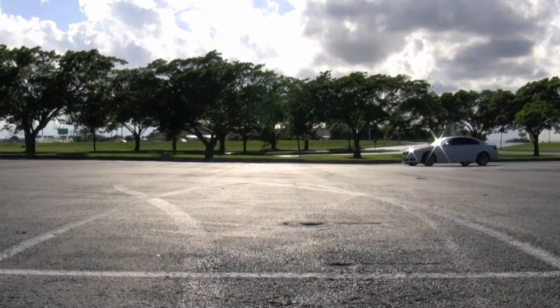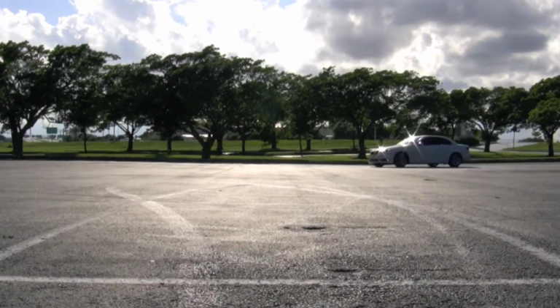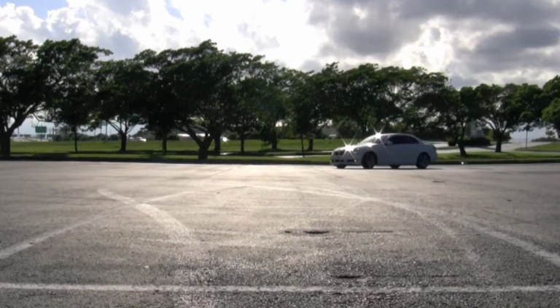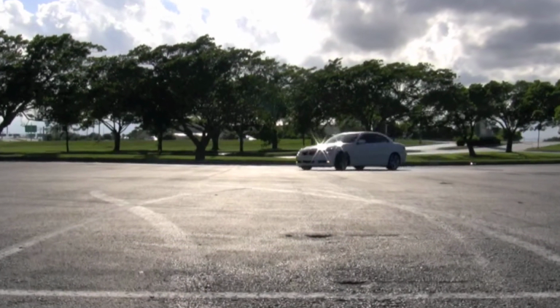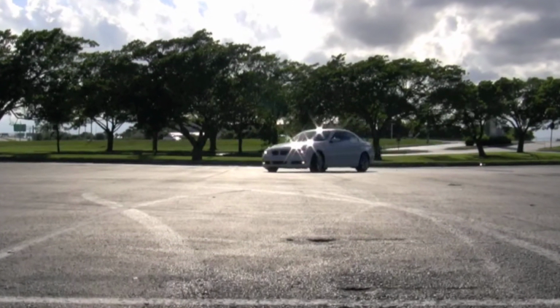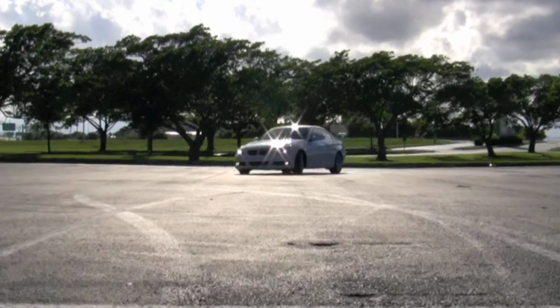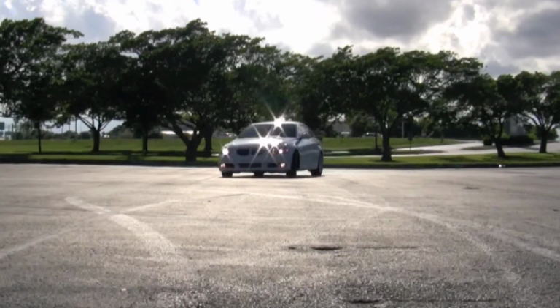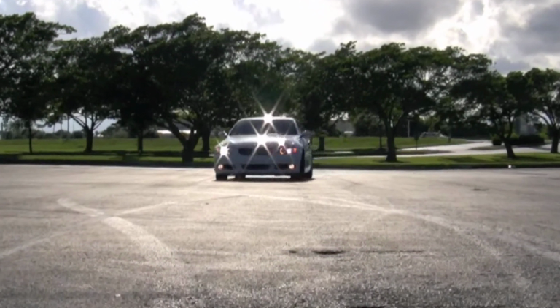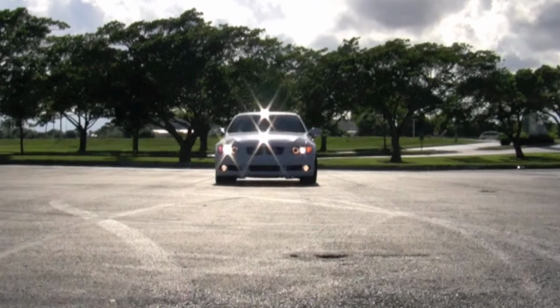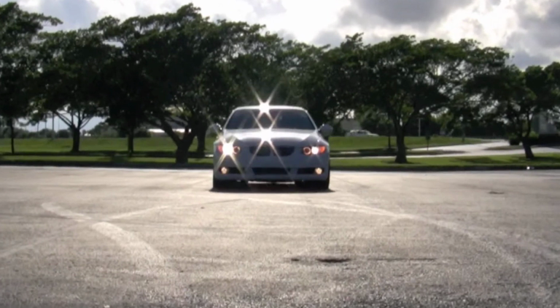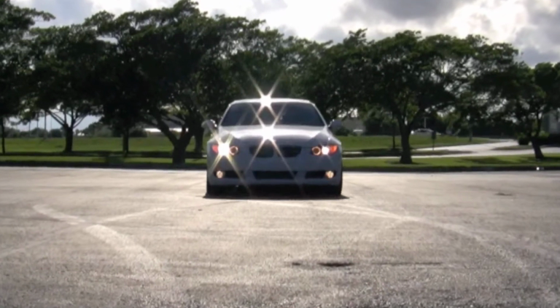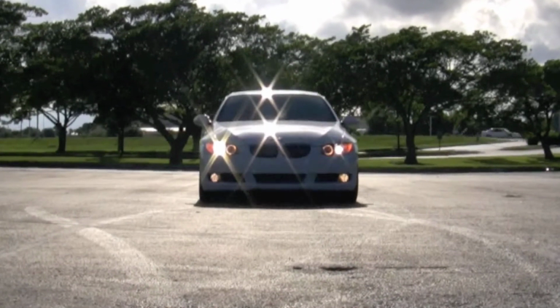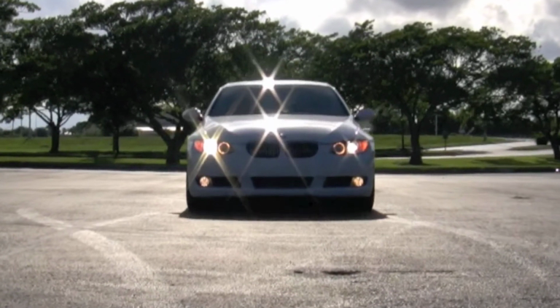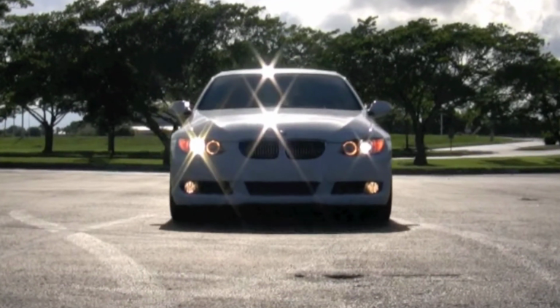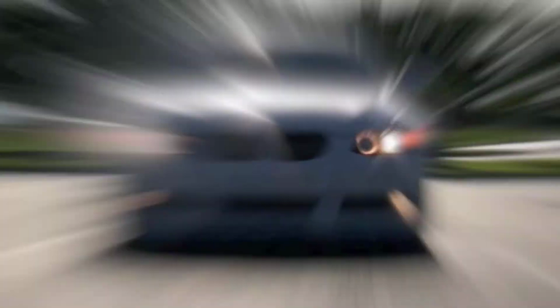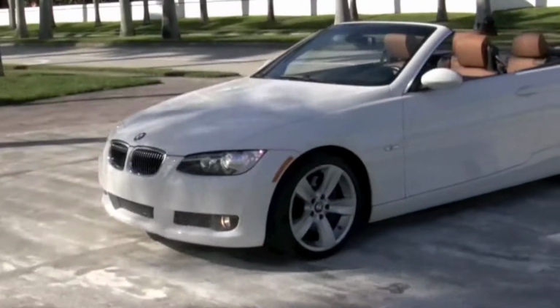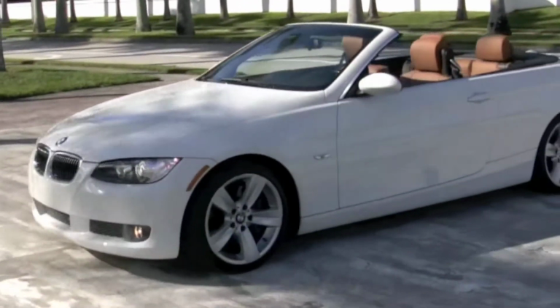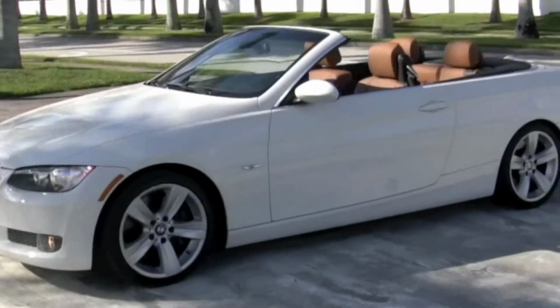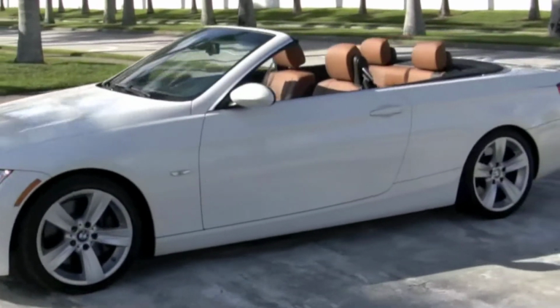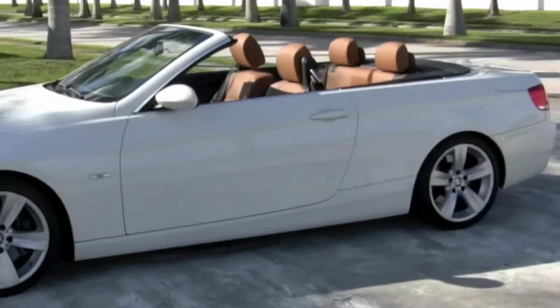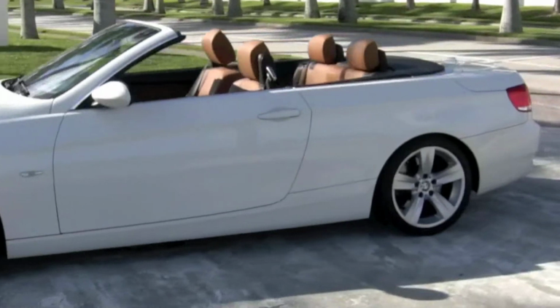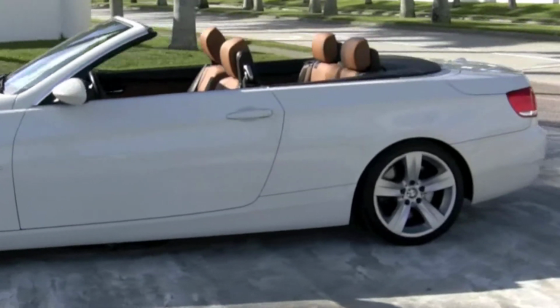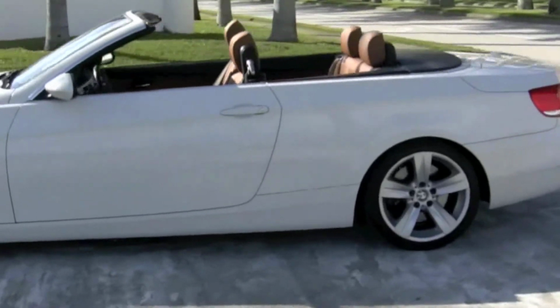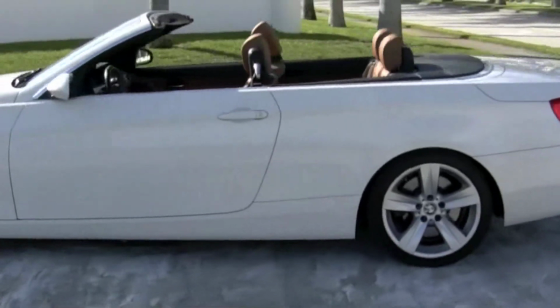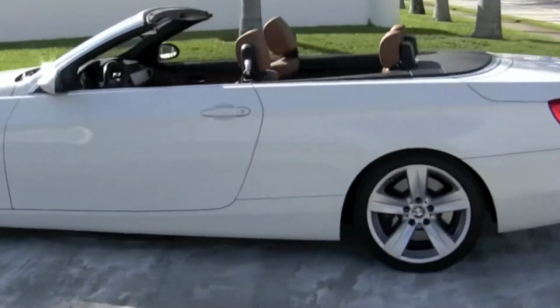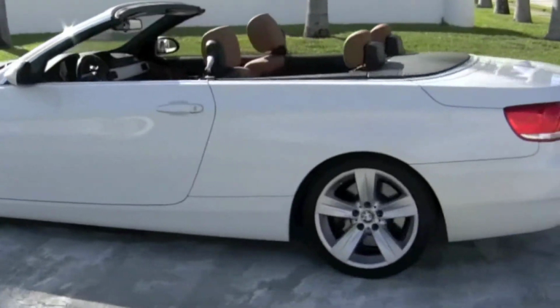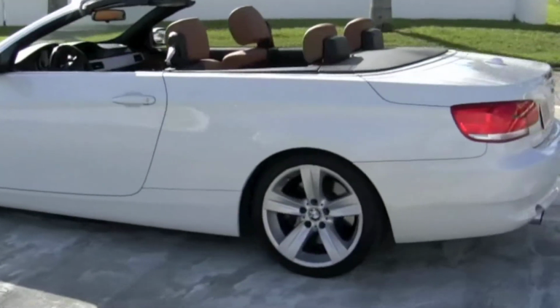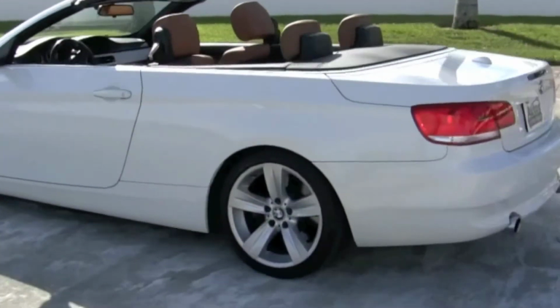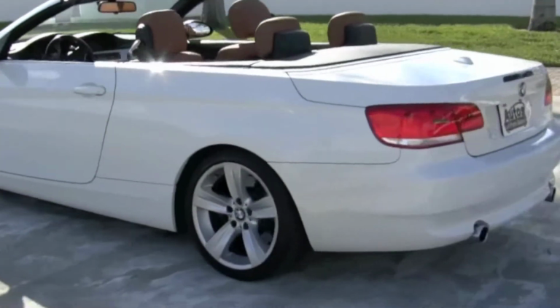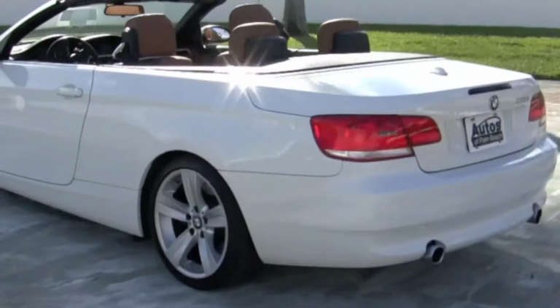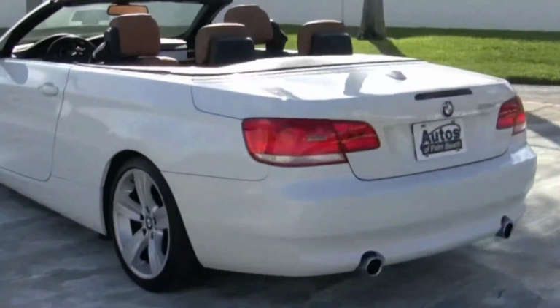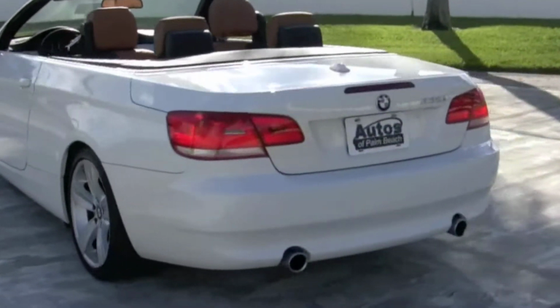This 335i comes with the premium package and sport package. Inside is a great-sounding Logic 7 stereo system with iPod and USB adapter. The interior comes with beautiful saddle brown leather with brushed aluminum trim.